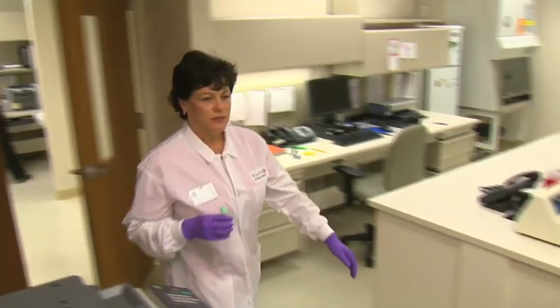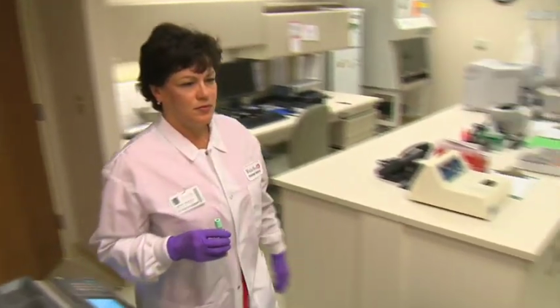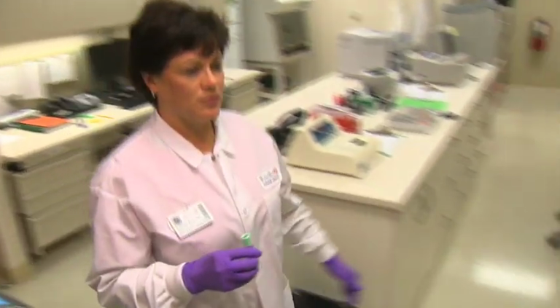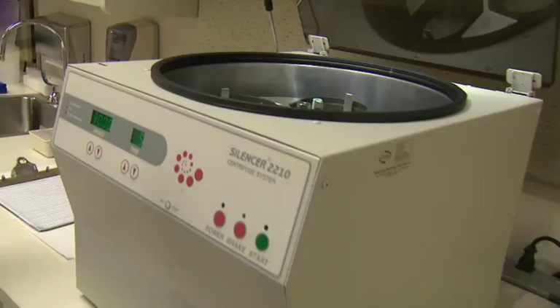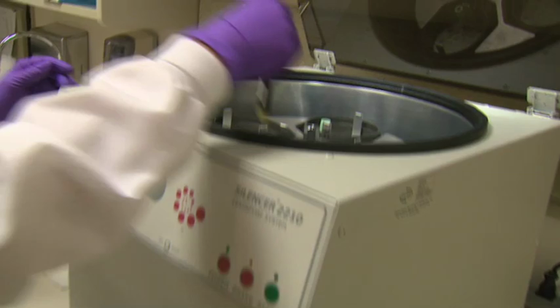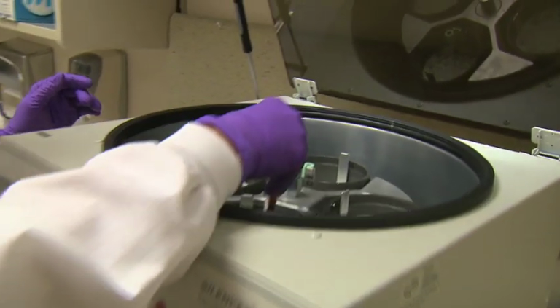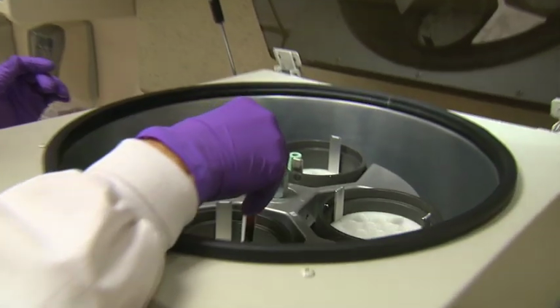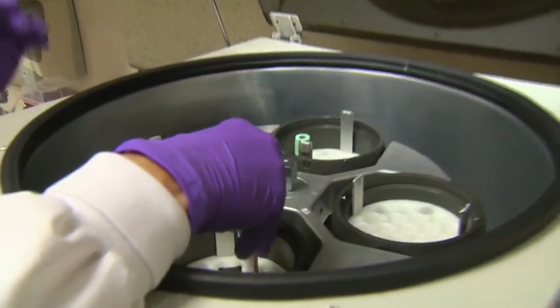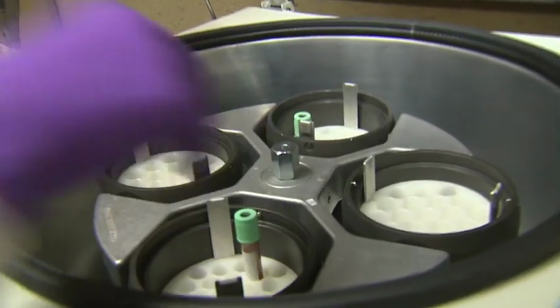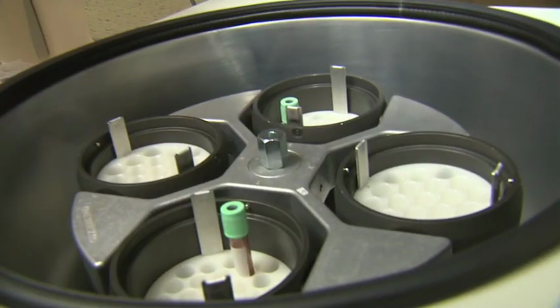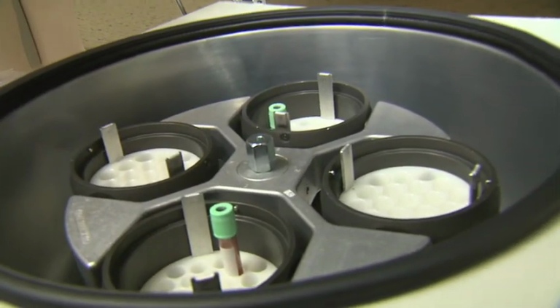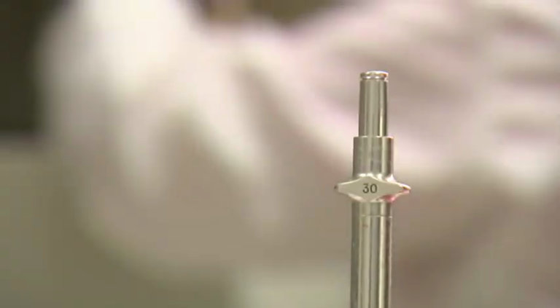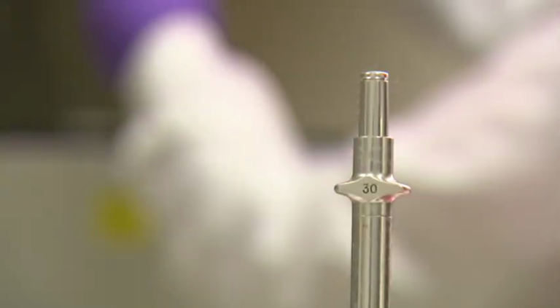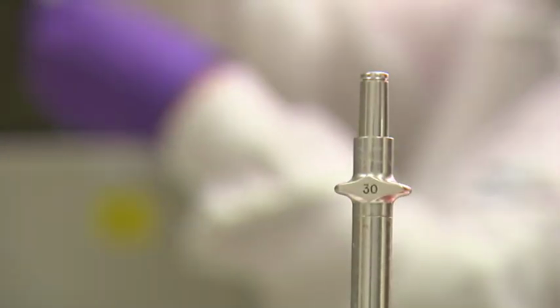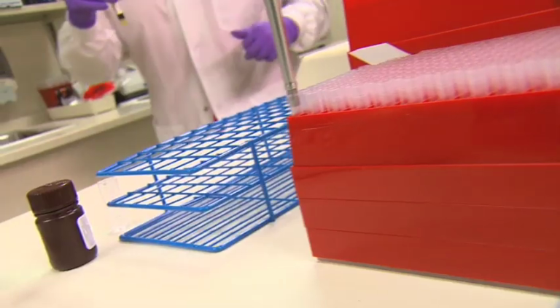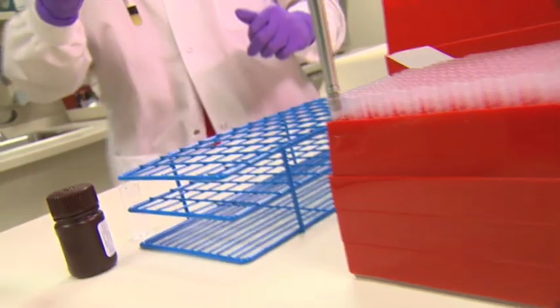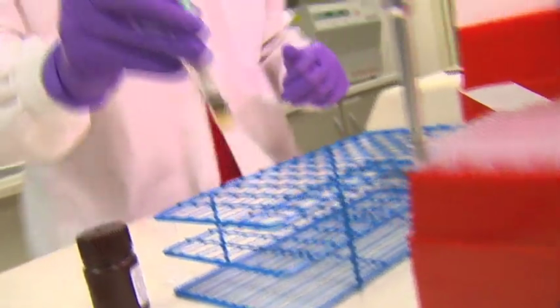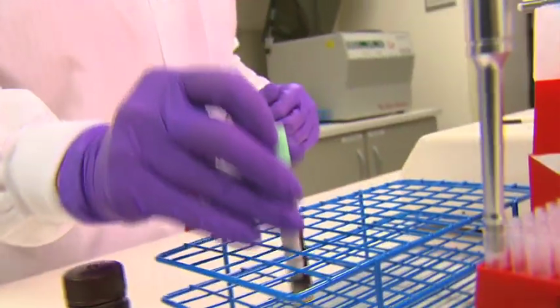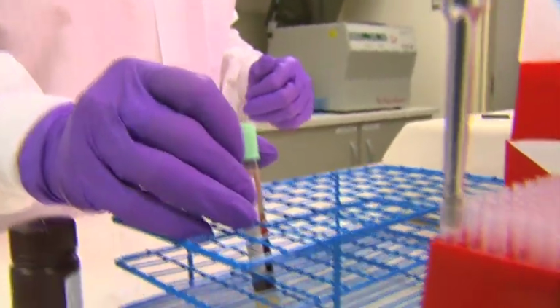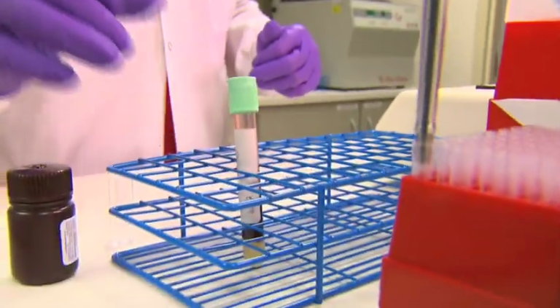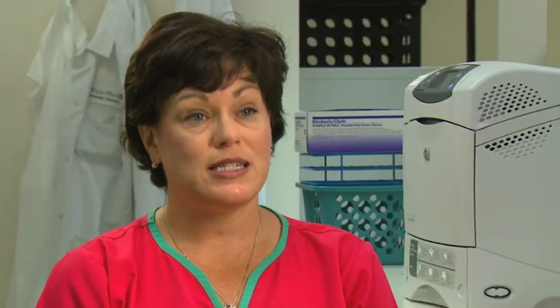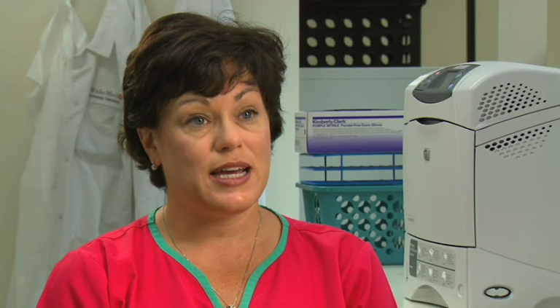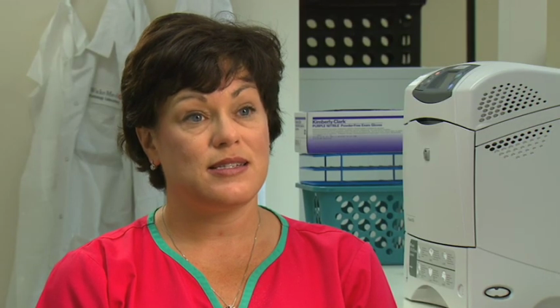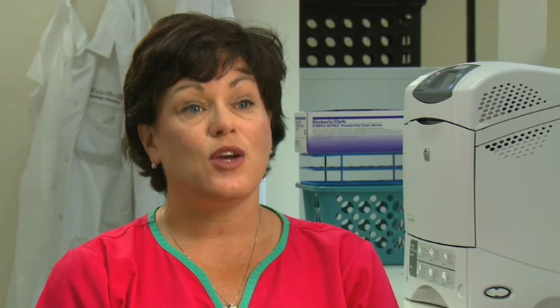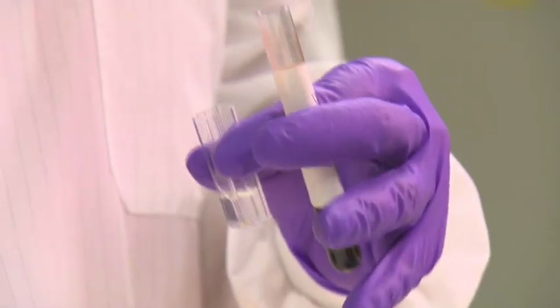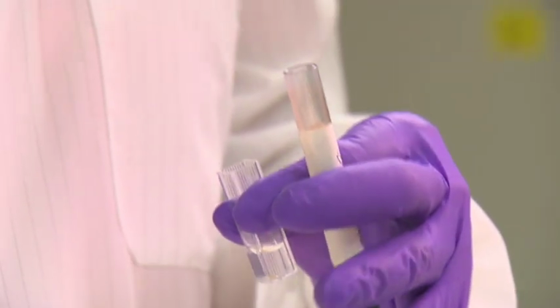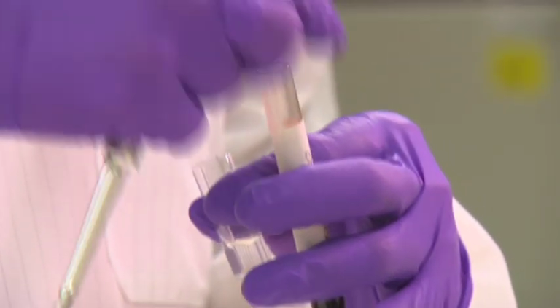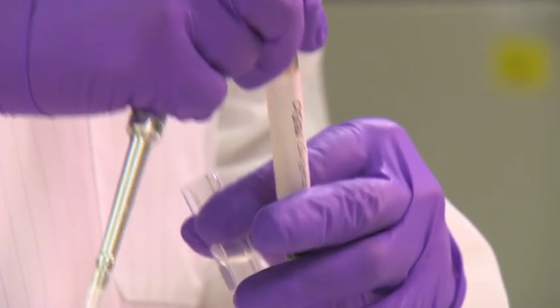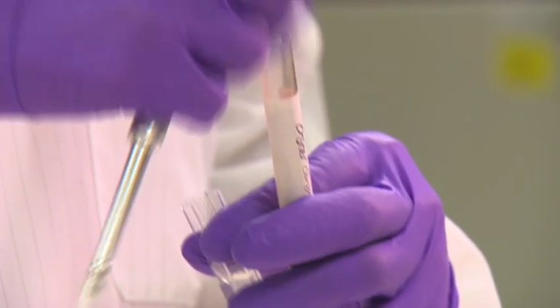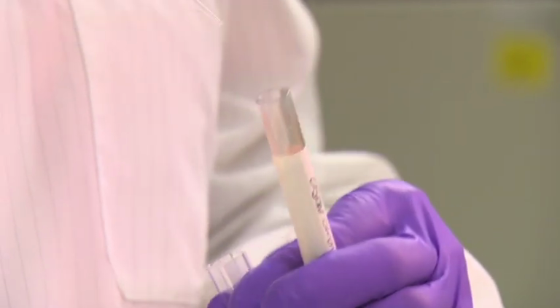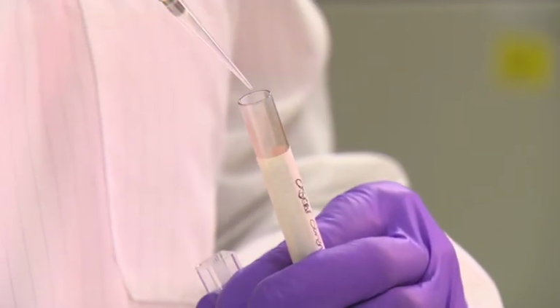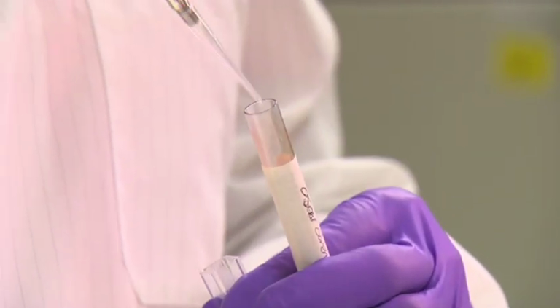We can screen for diabetes, liver function, kidney function. On the urine we look for infections and pregnancy tests. We do a throat swab for strep throat.